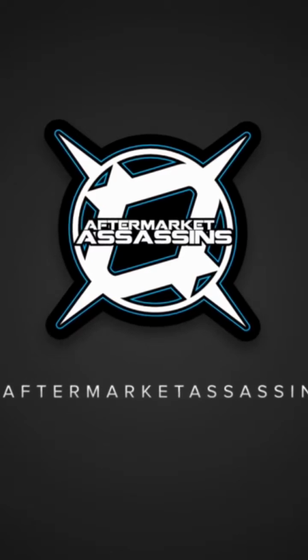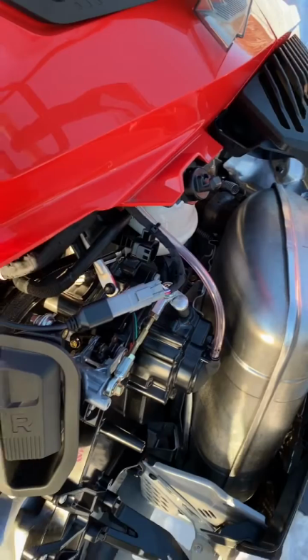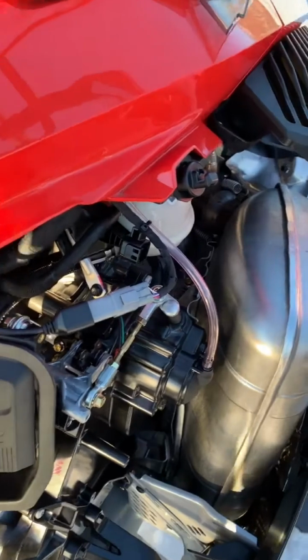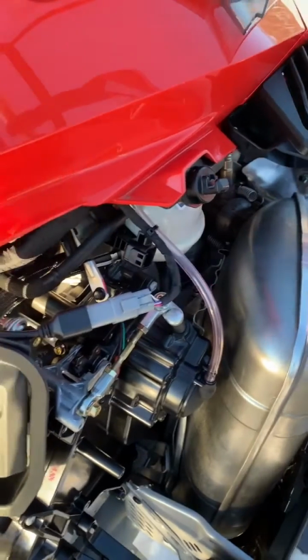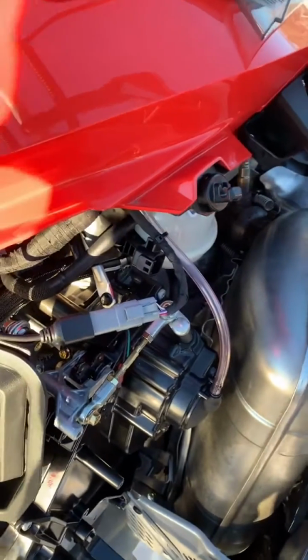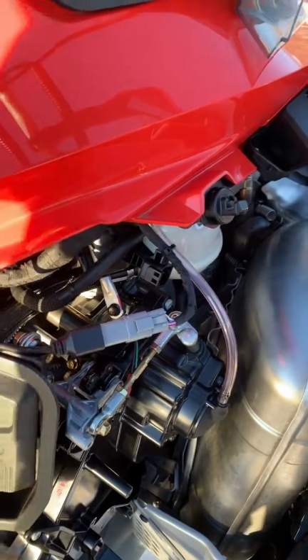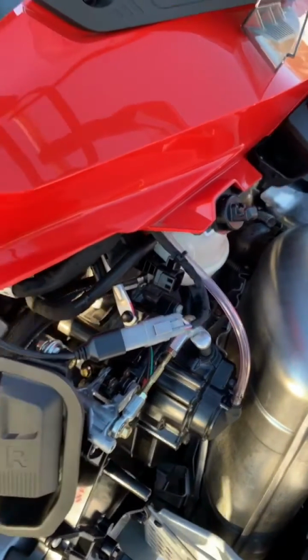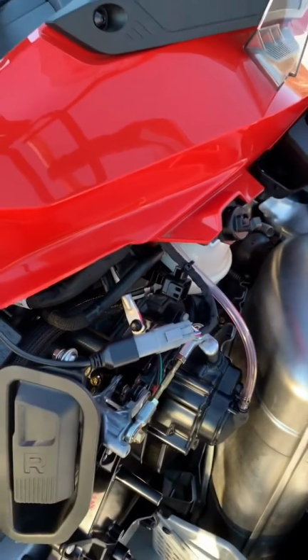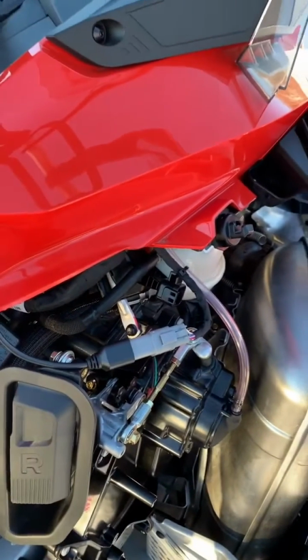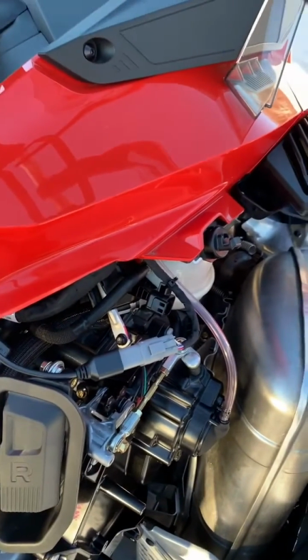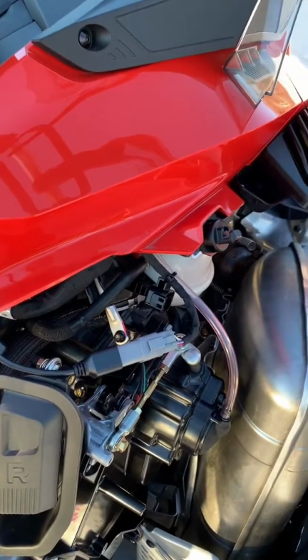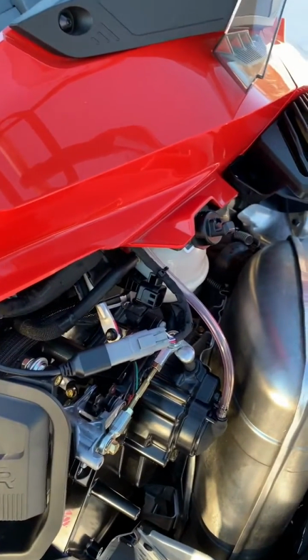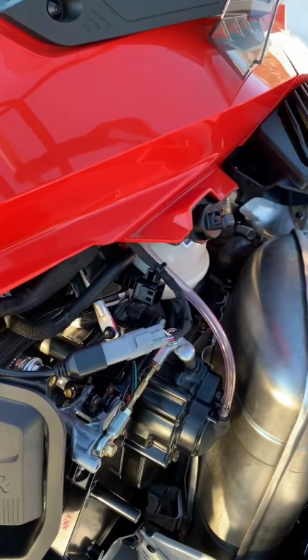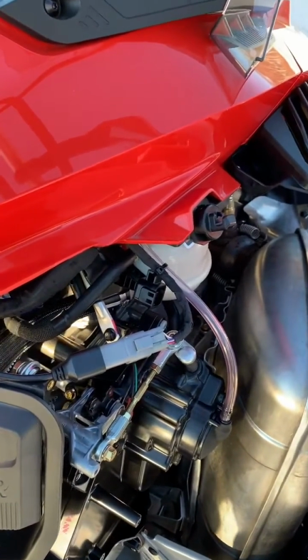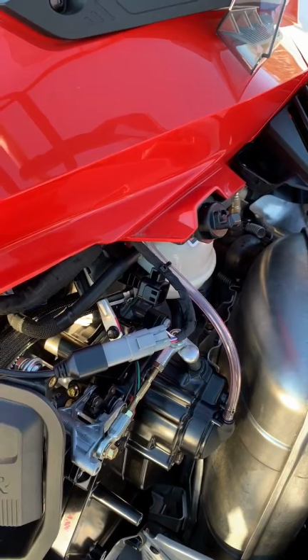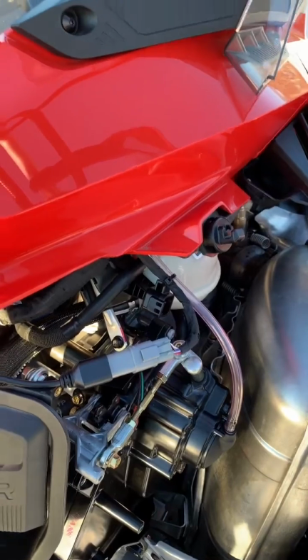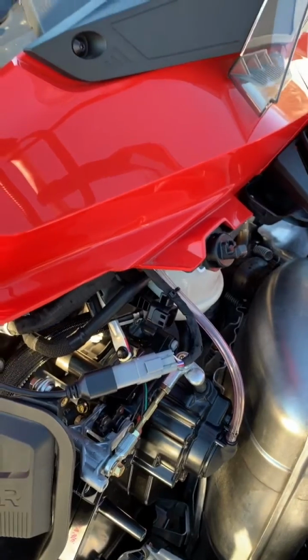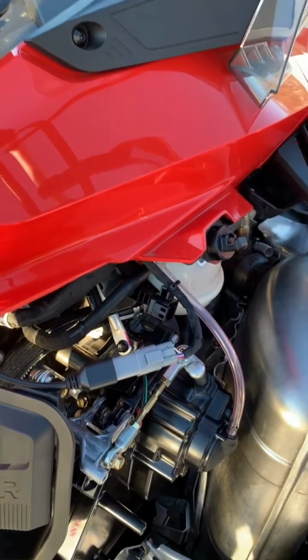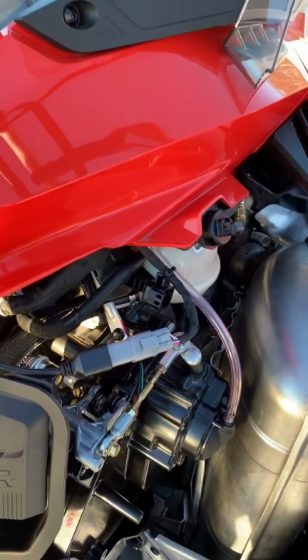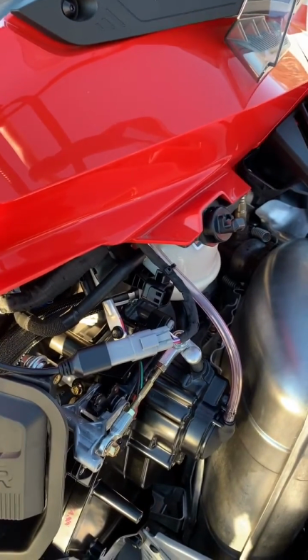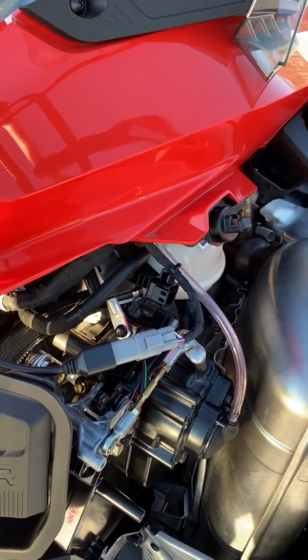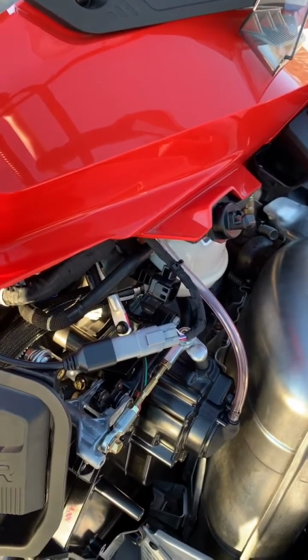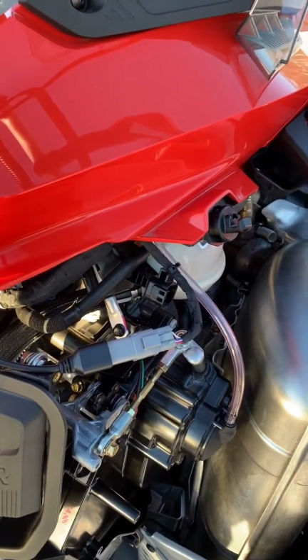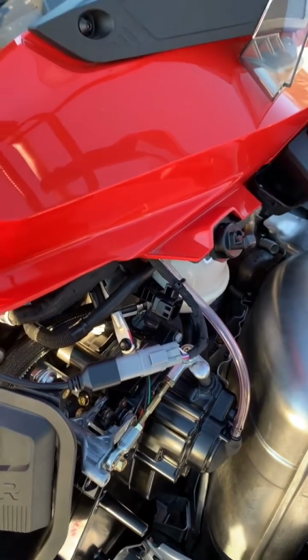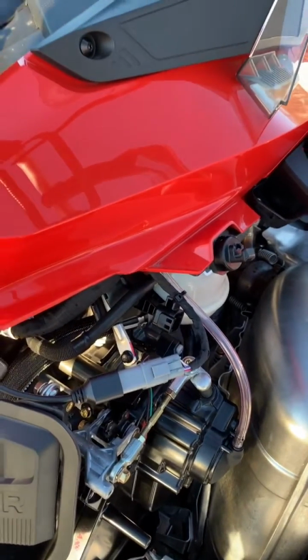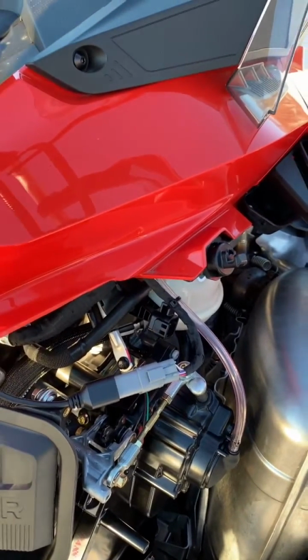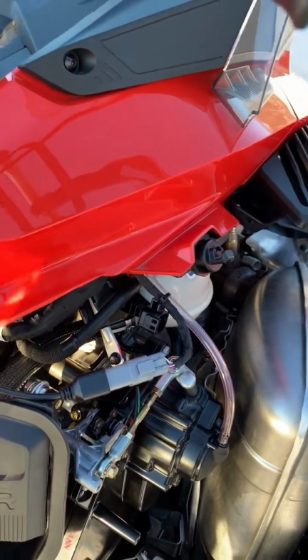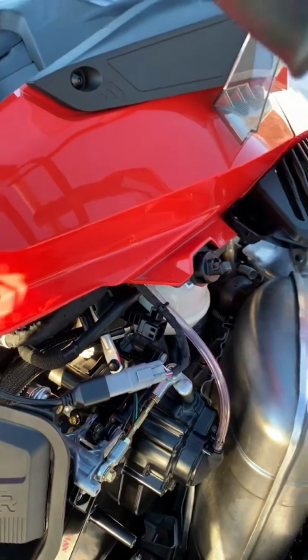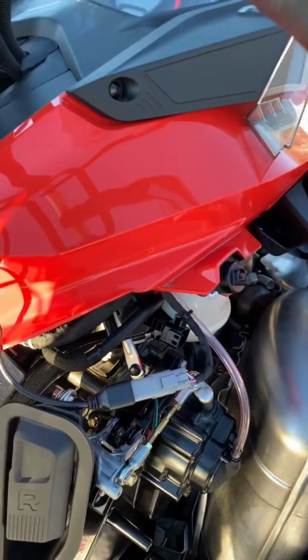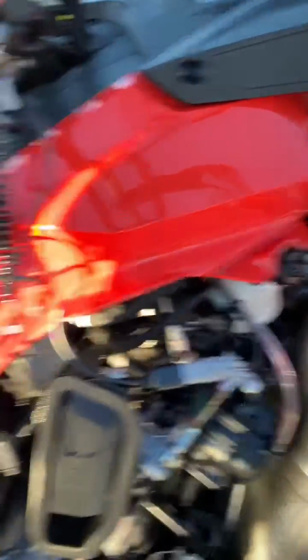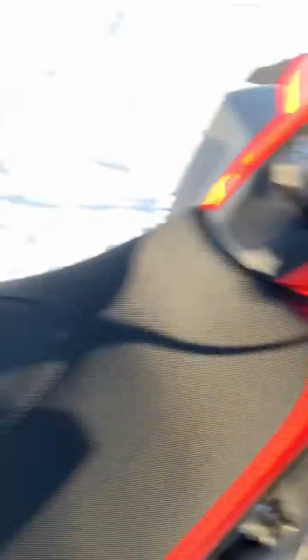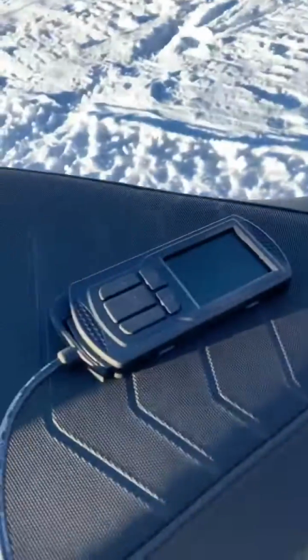Mike with Aftermarket Assassins here. We're going to show you how to install and custom tune your Skidoo Ace 900 turbo with the Aftermarket Assassins tuned Power Vision.